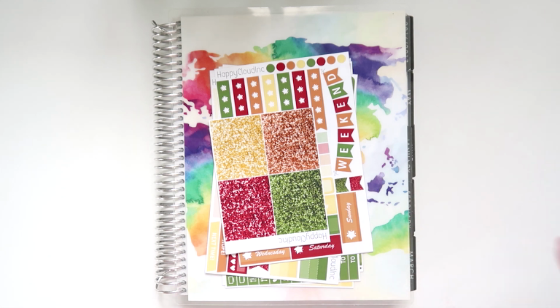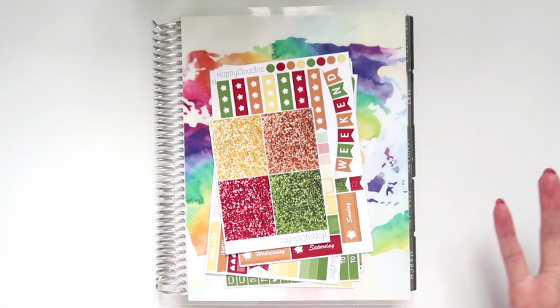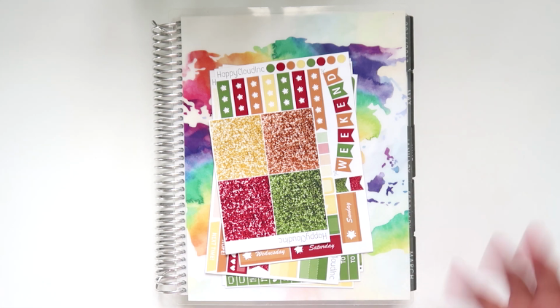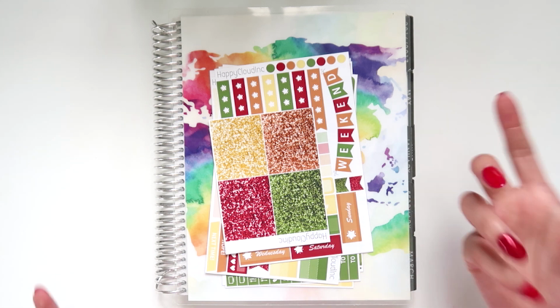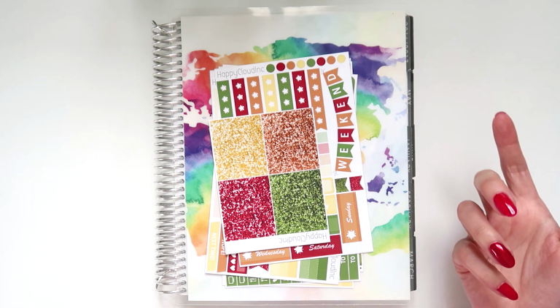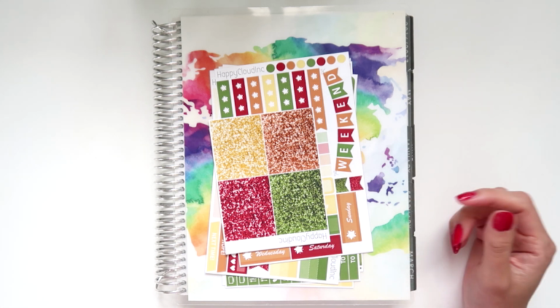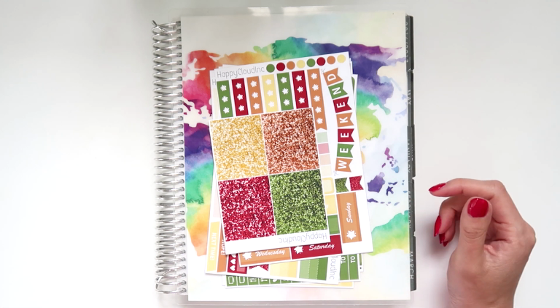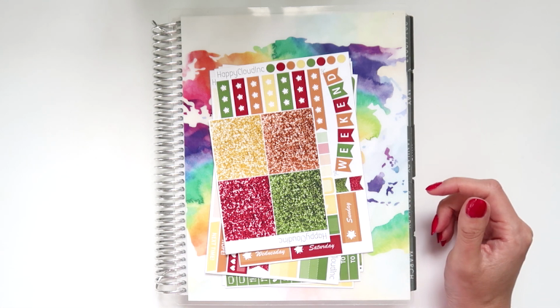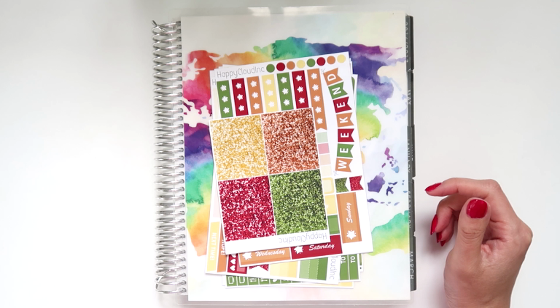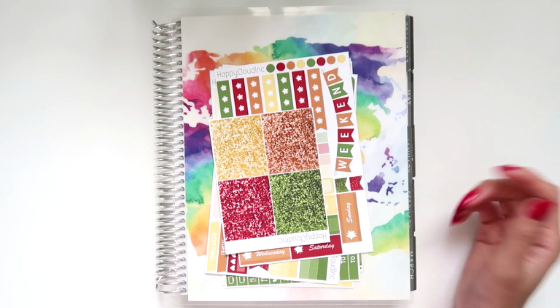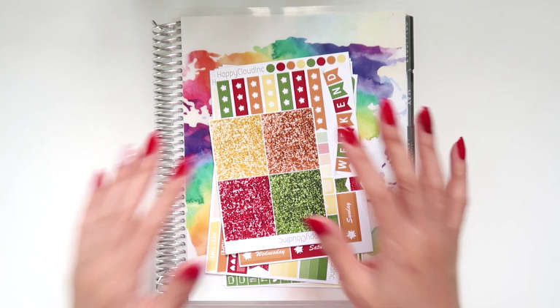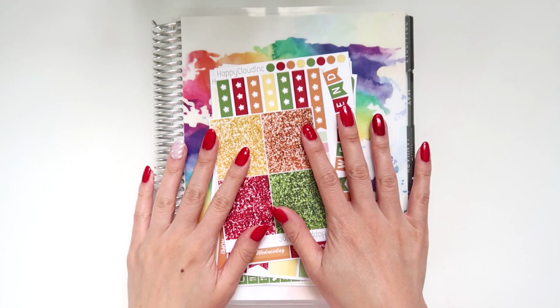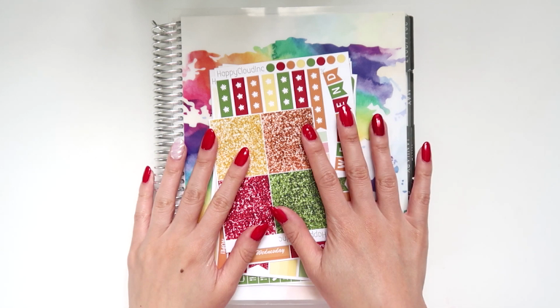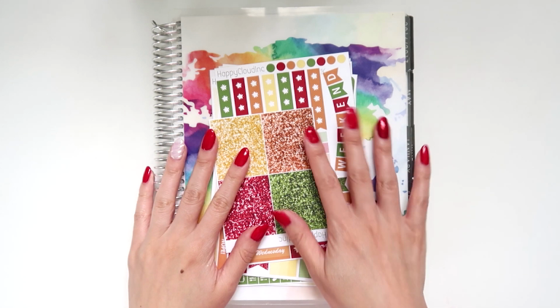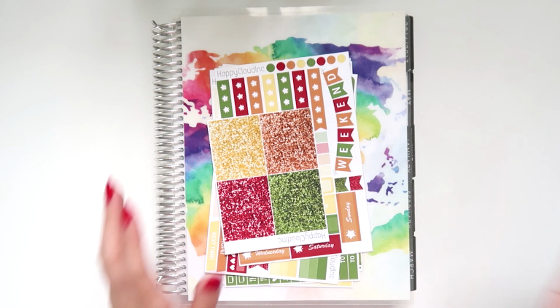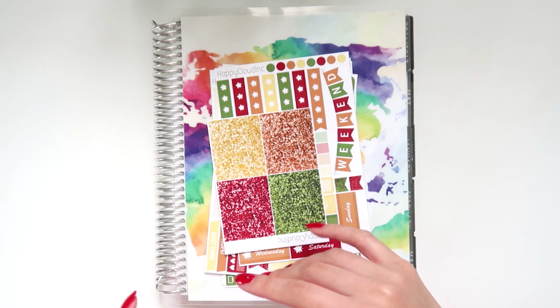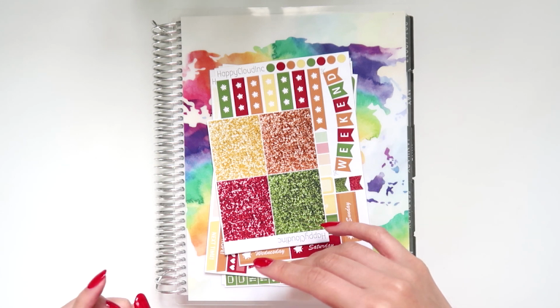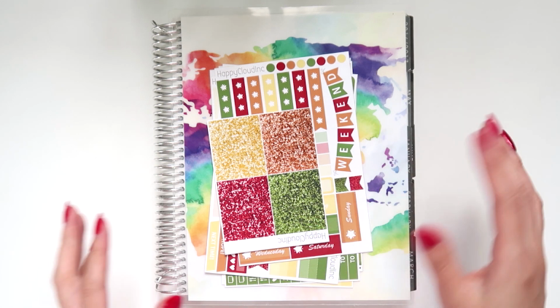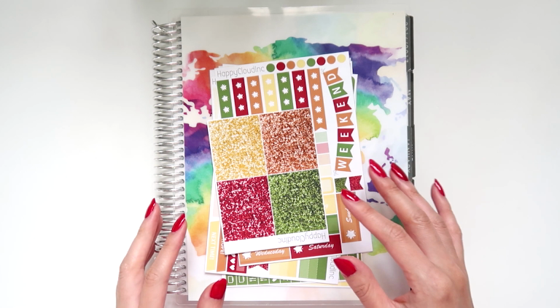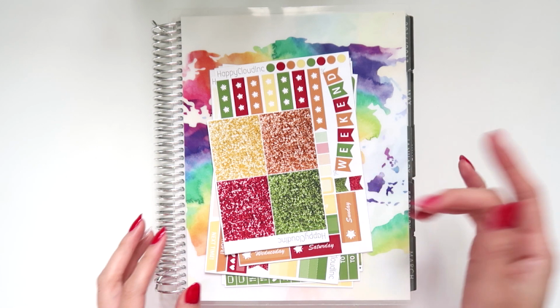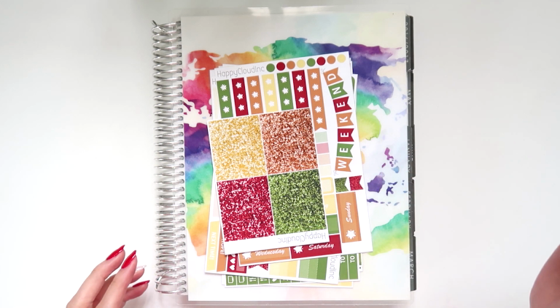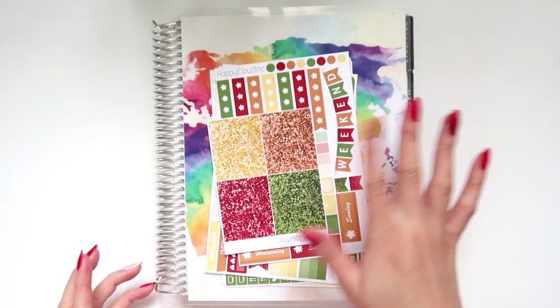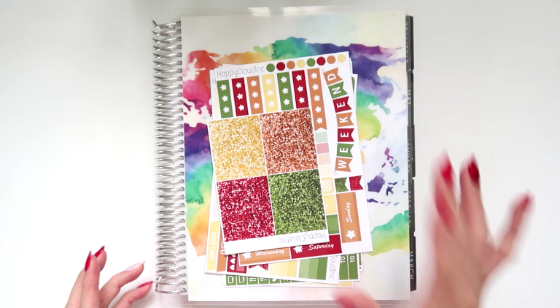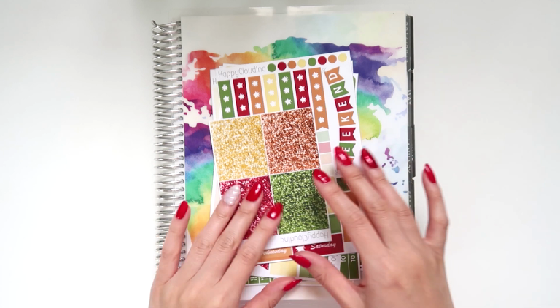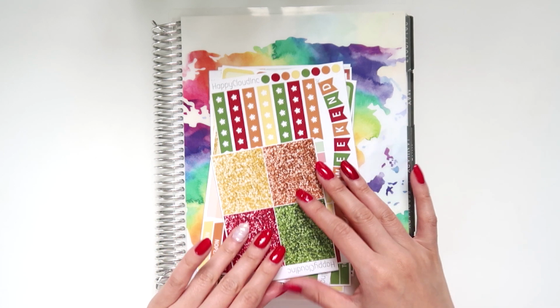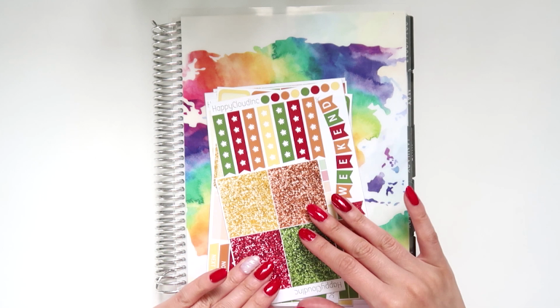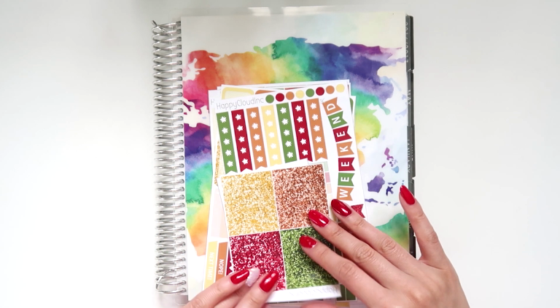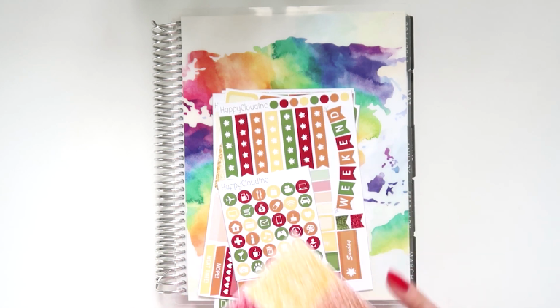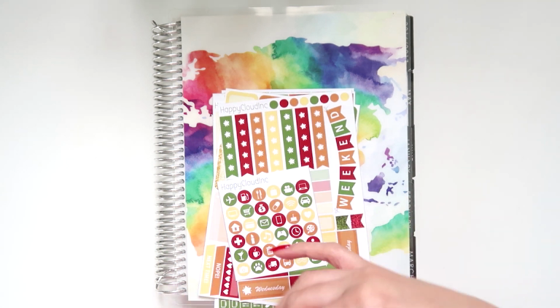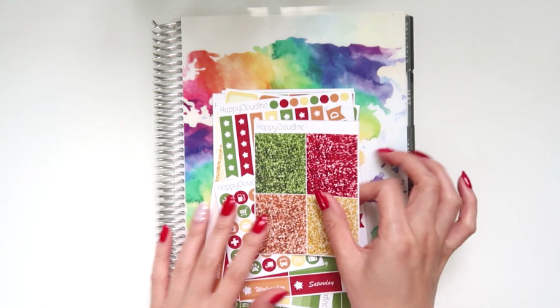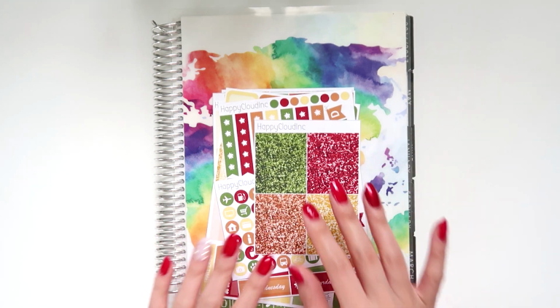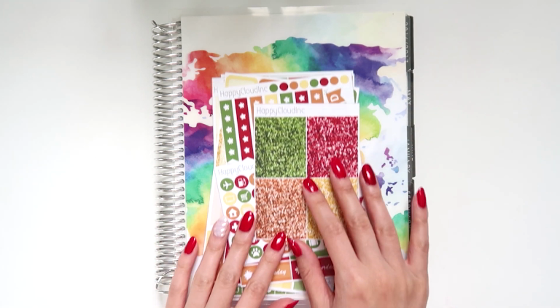And the best part is that I get to use them, I get to play with them, so I'm really really excited. This is a Christmas kit that you would have seen in one of my previous new release videos, and I'm so excited to actually use it.